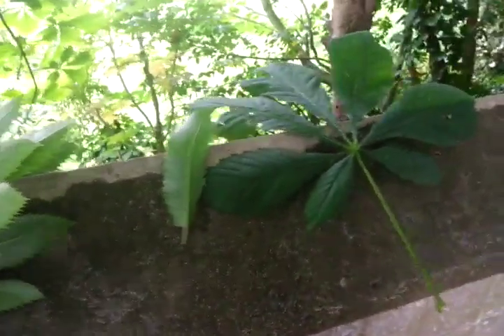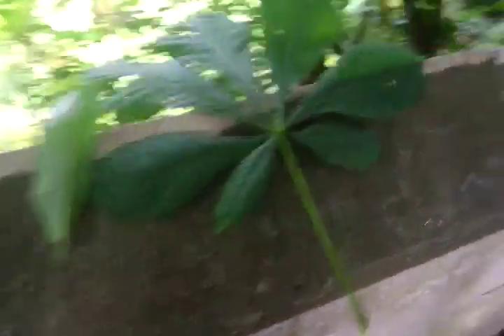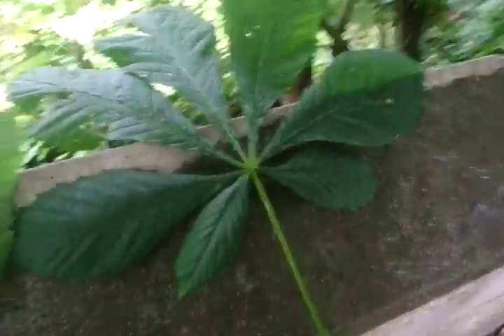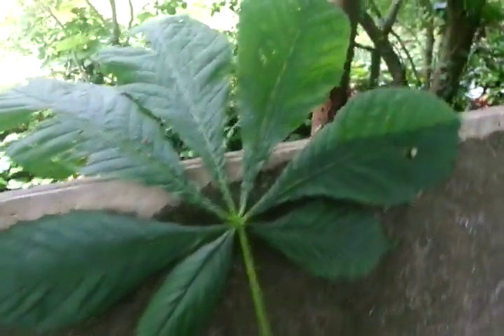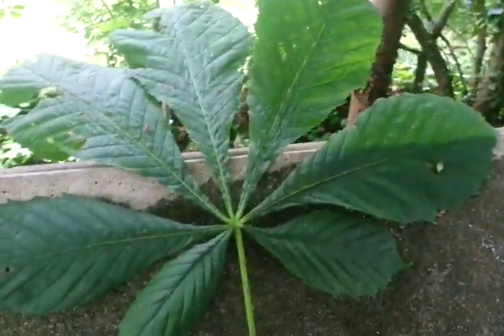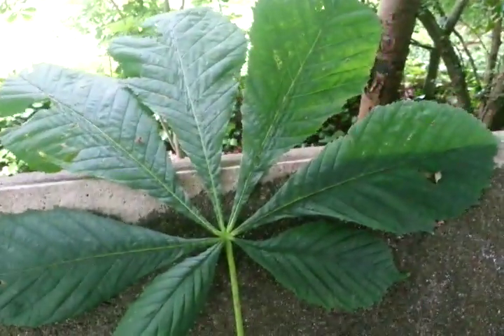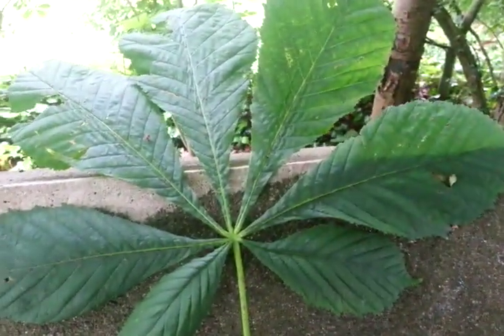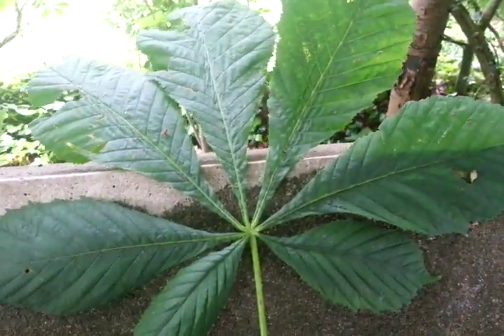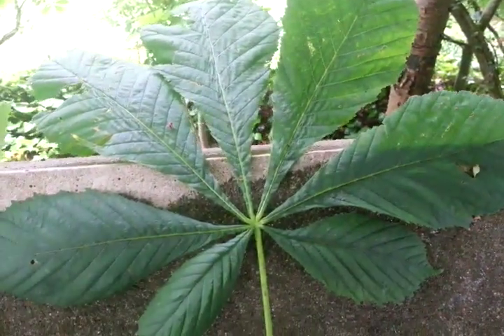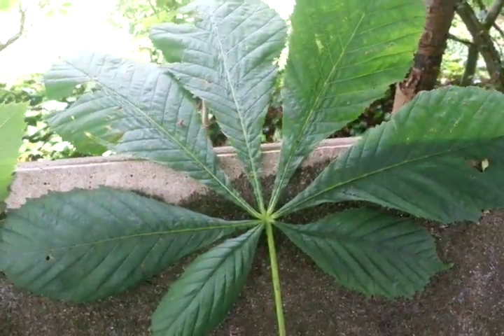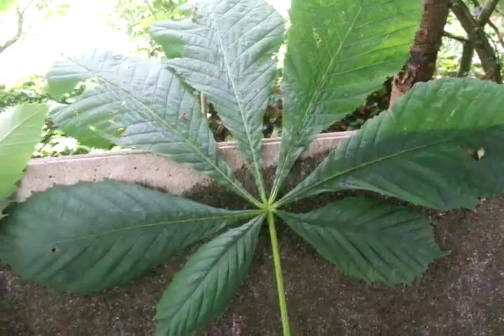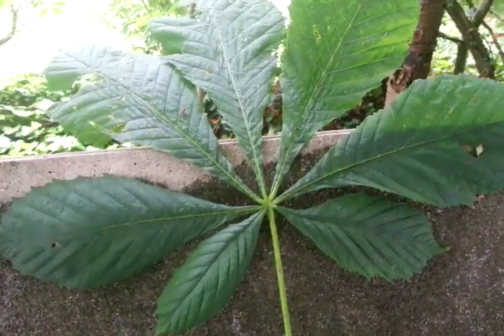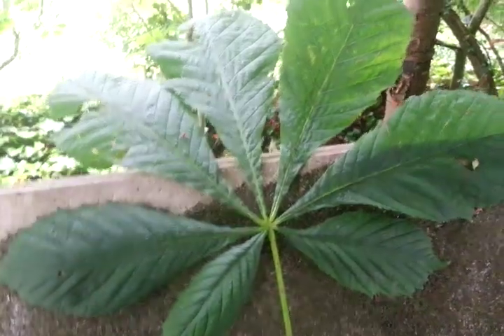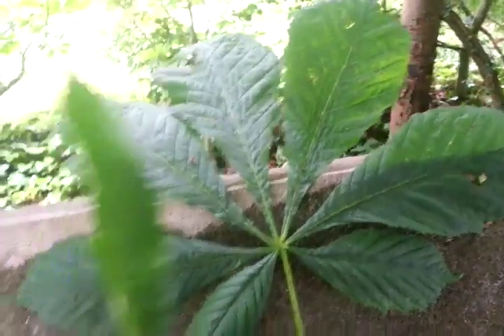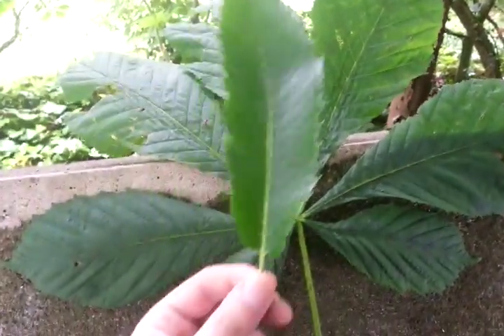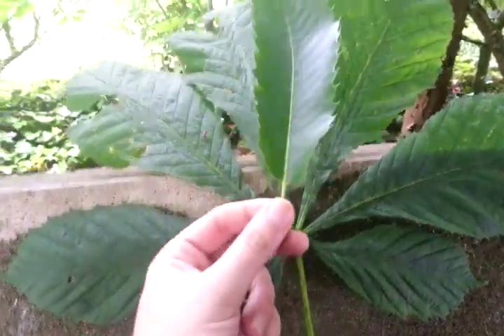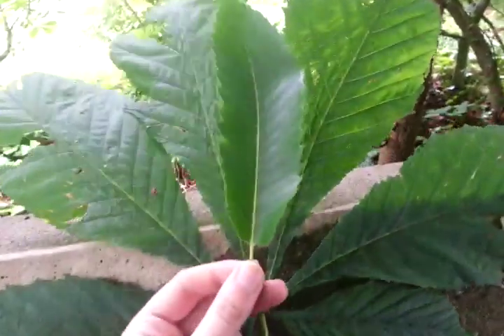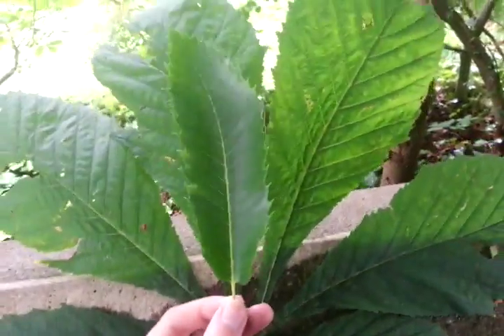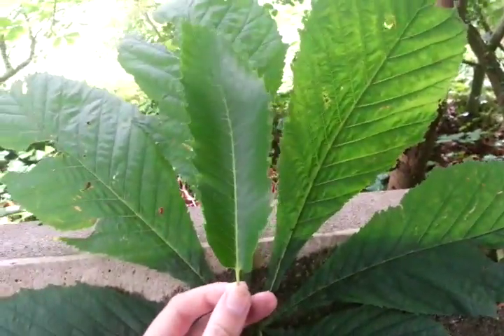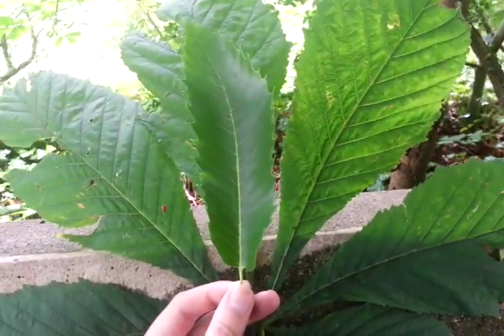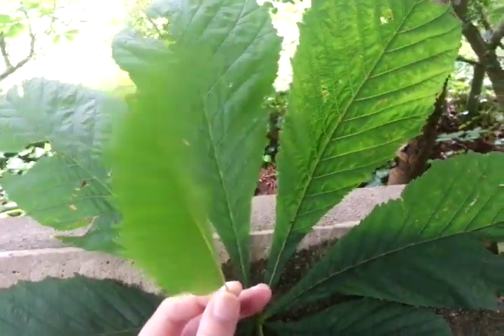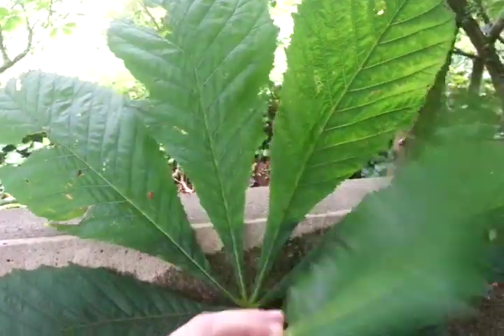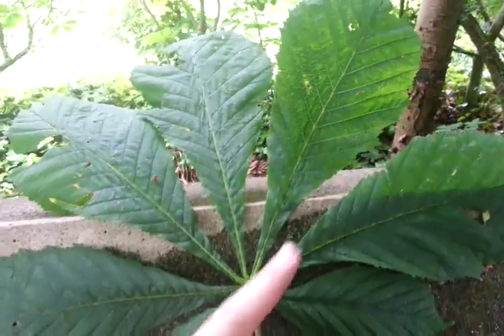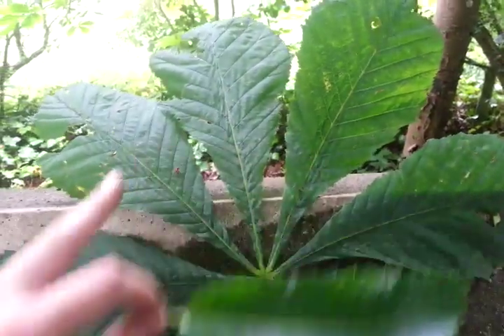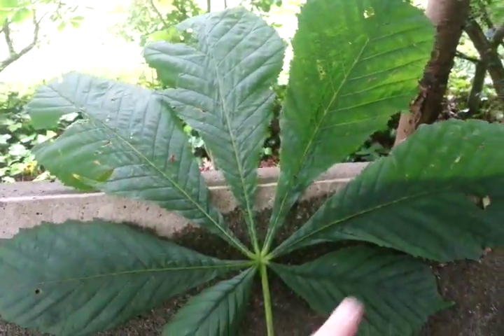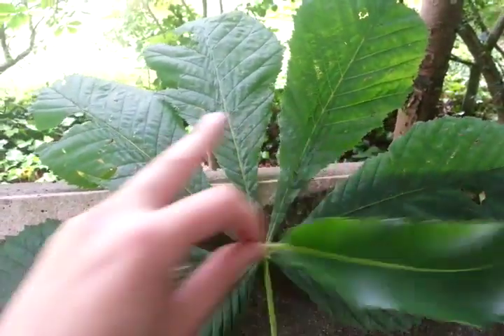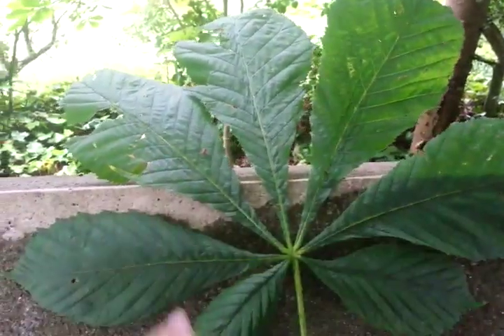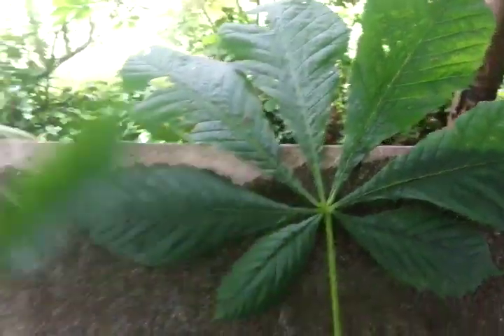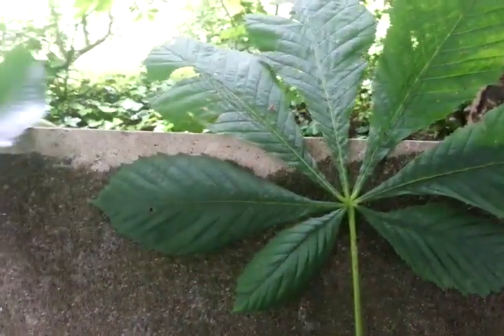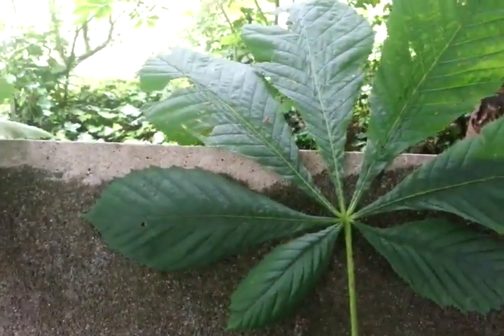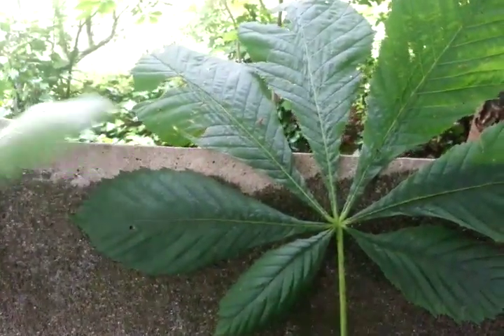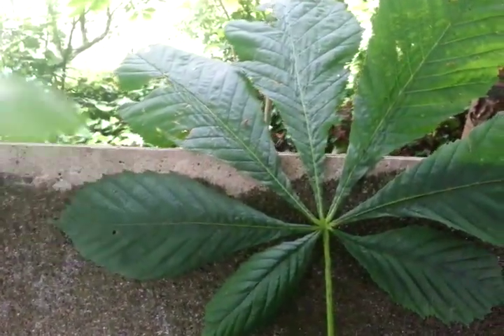This is a horse chestnut leaf, and this is a typical sweet chestnut leaf — and that is one leaf. Palmate, they call that, because it looks like a palm.